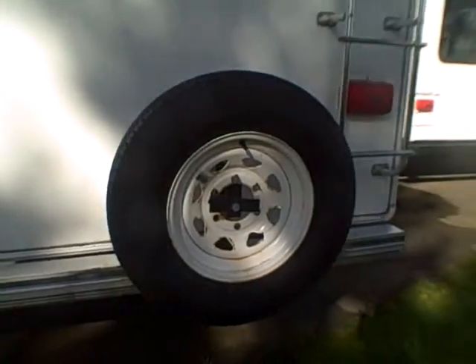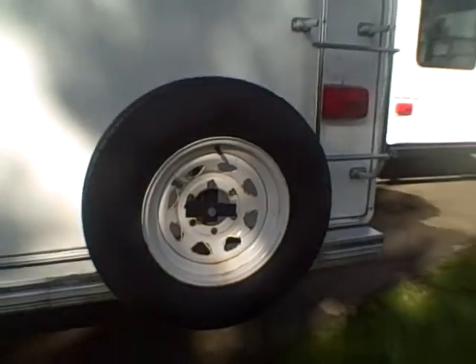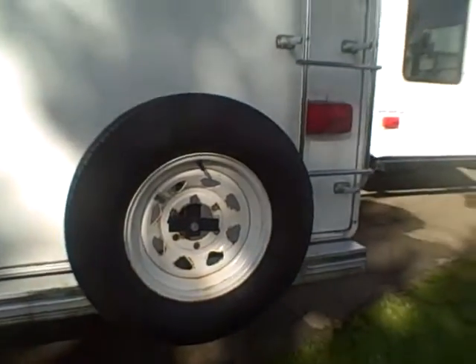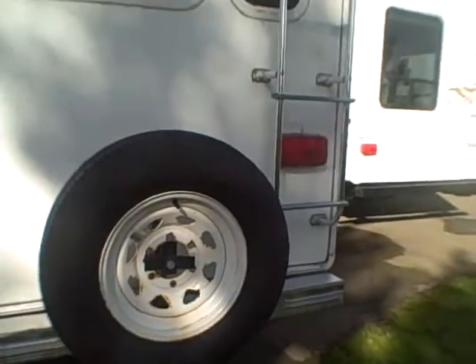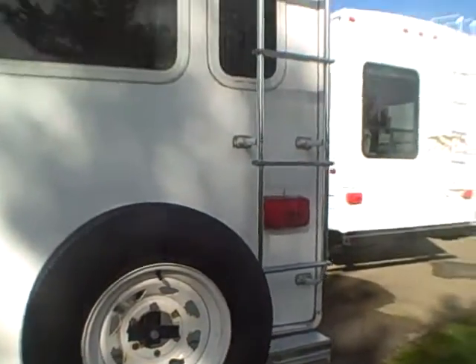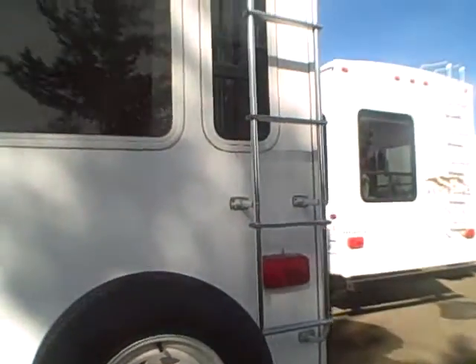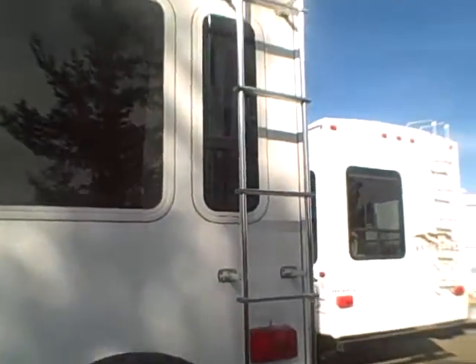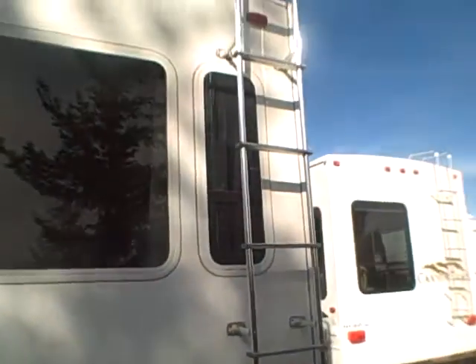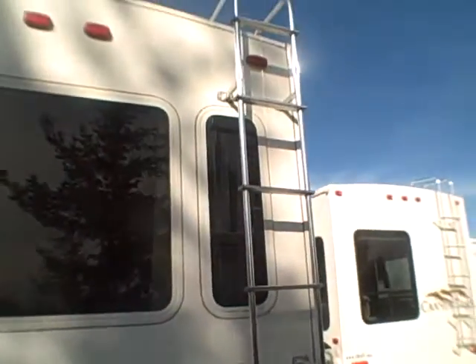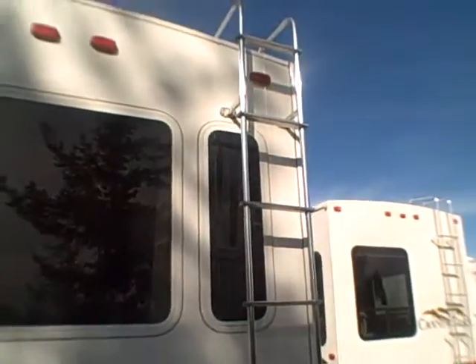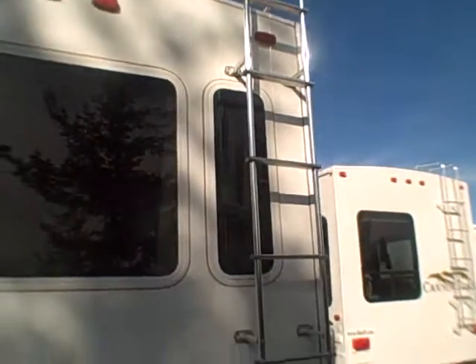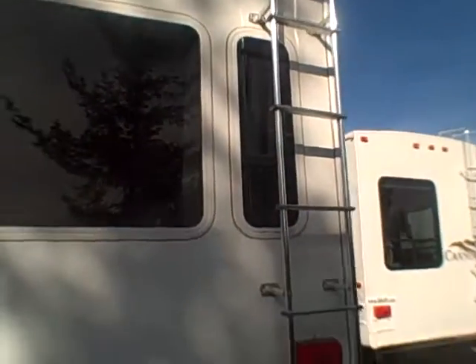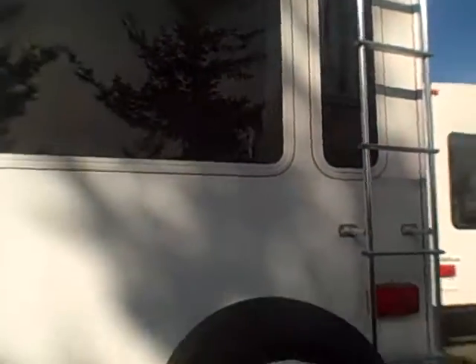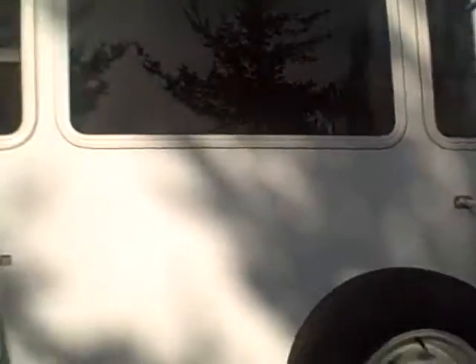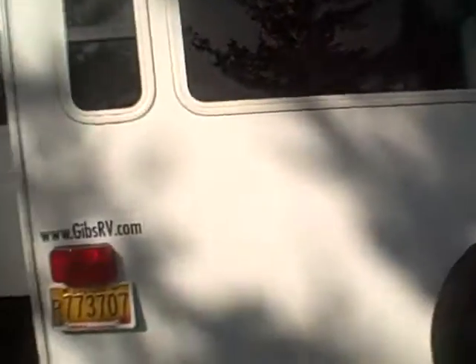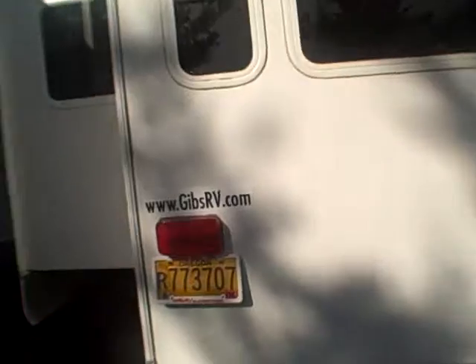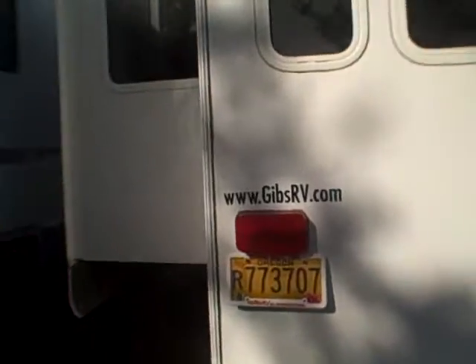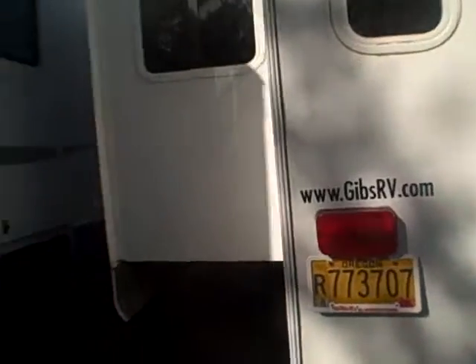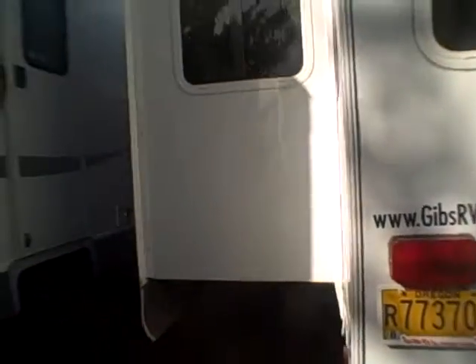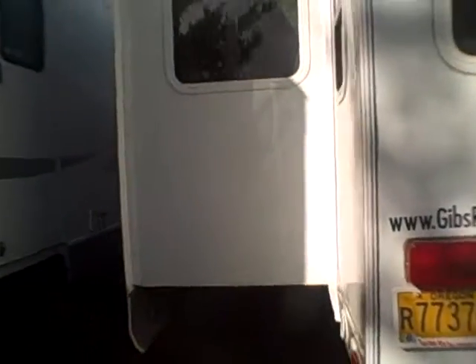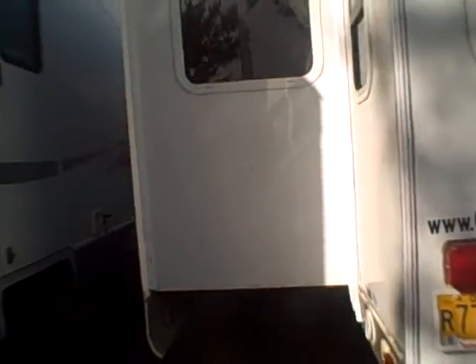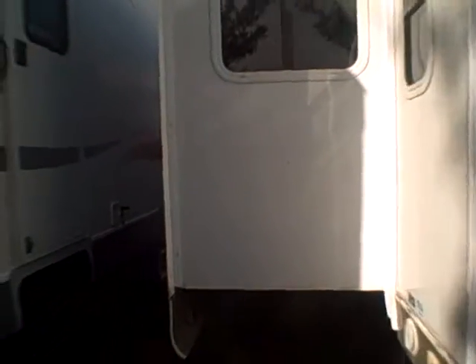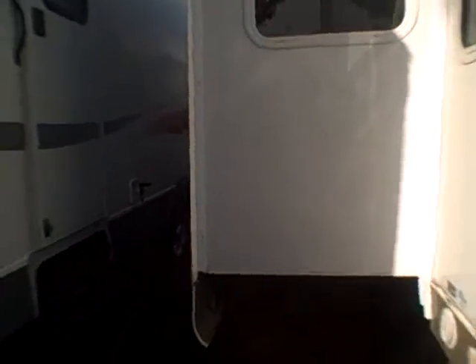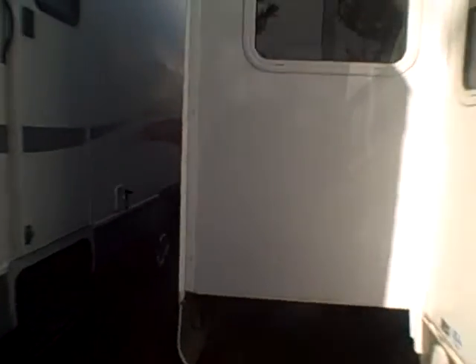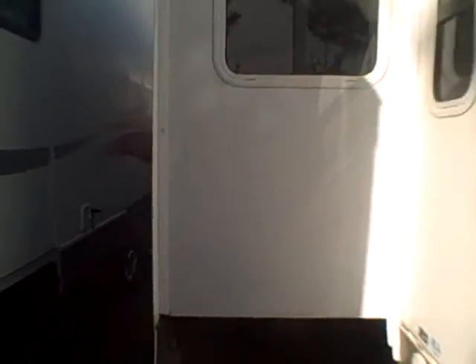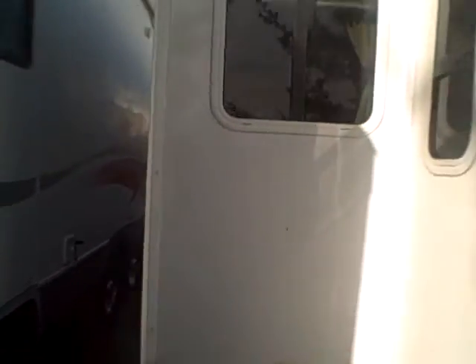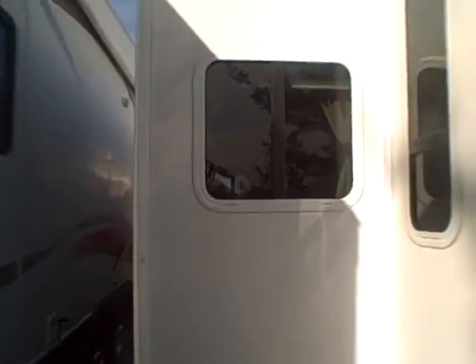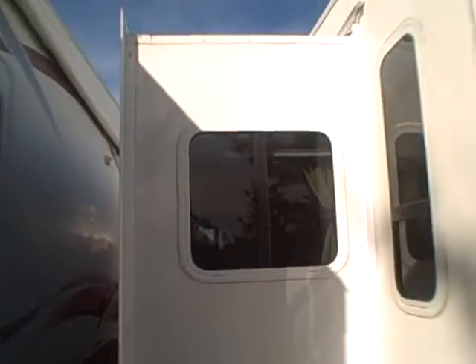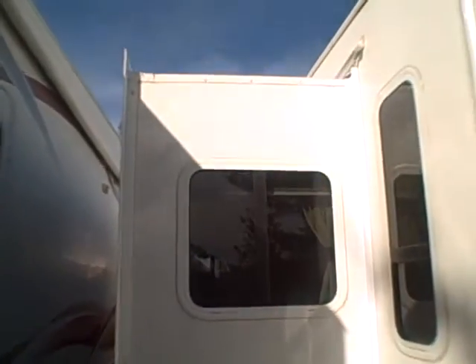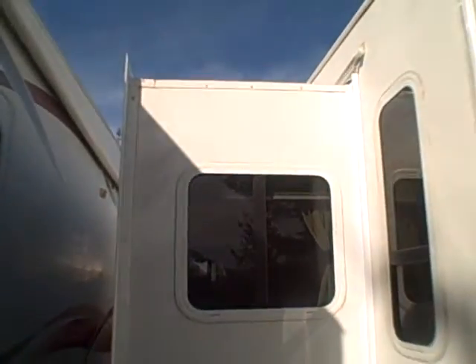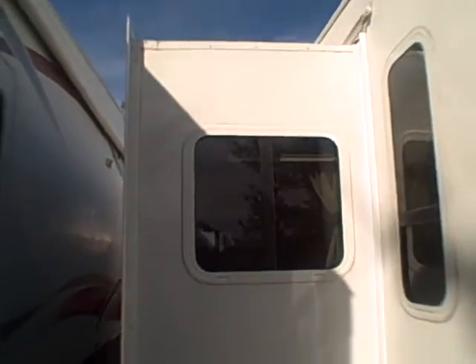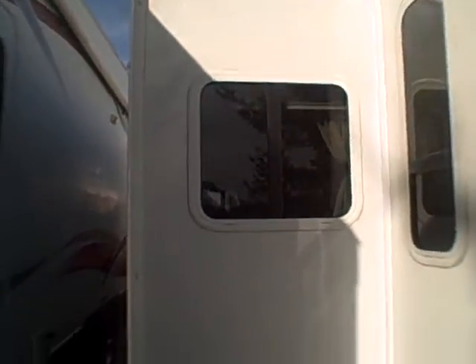Aluminum rear bumper, spare tire, and a ladder accessible right there so you don't have to go get a ladder out of the shop and bring it out to get on top.